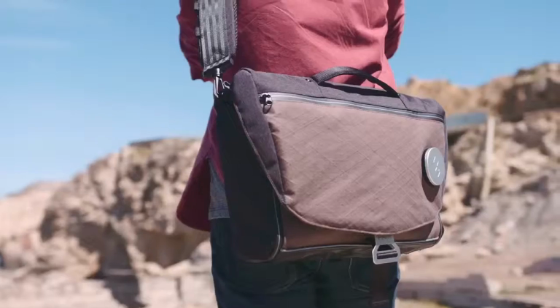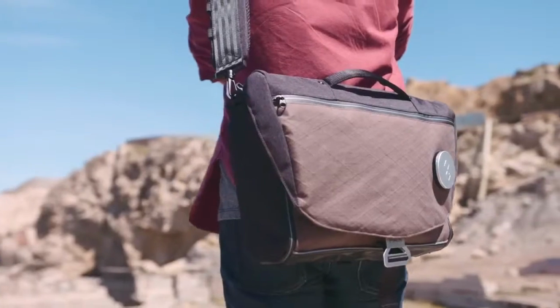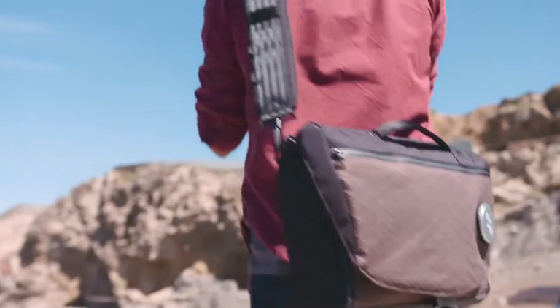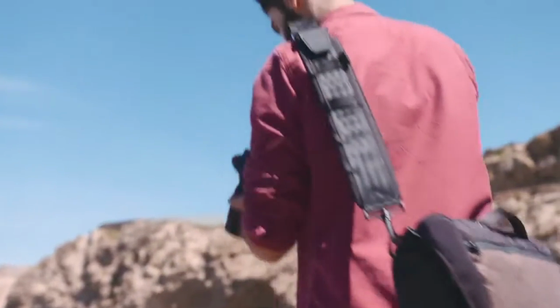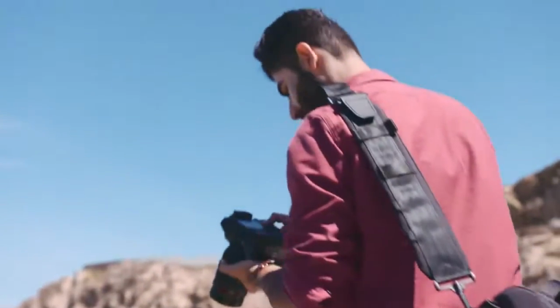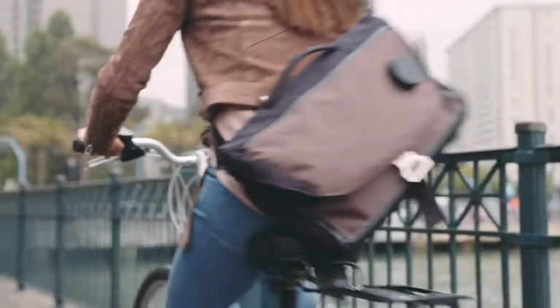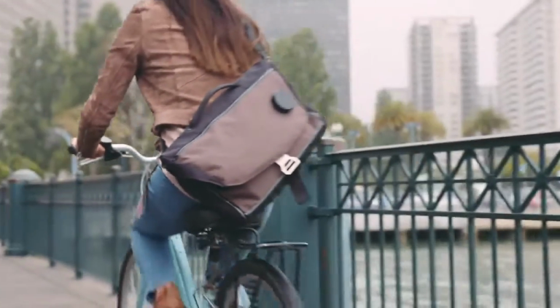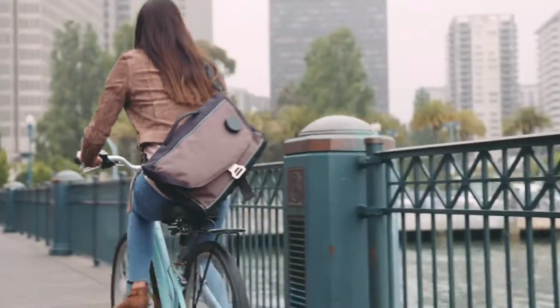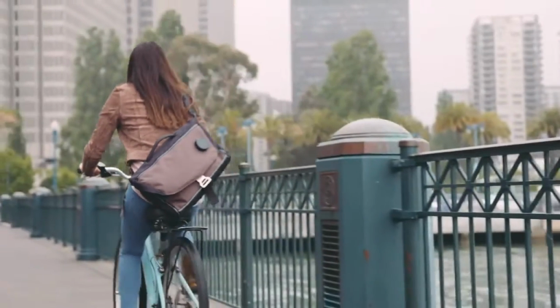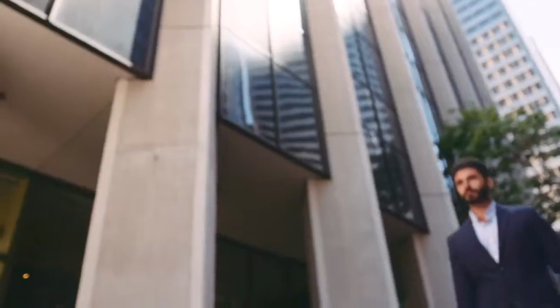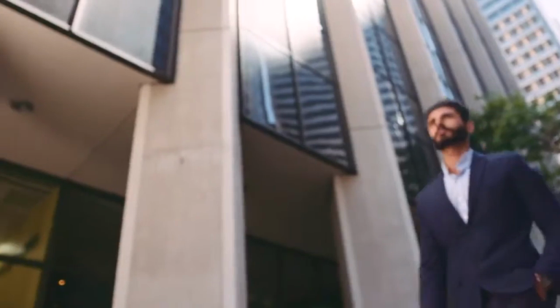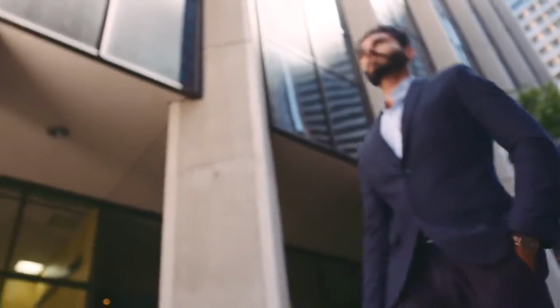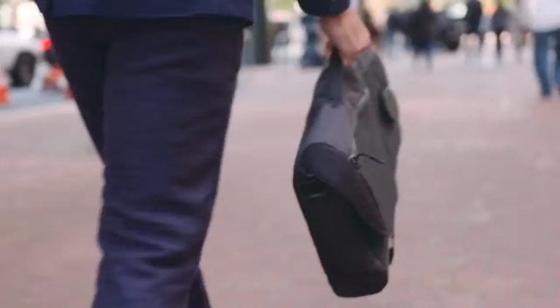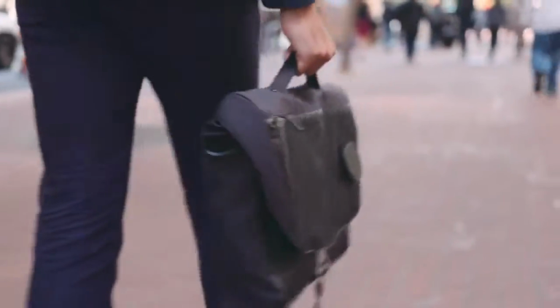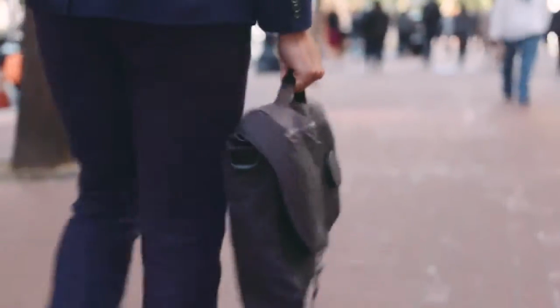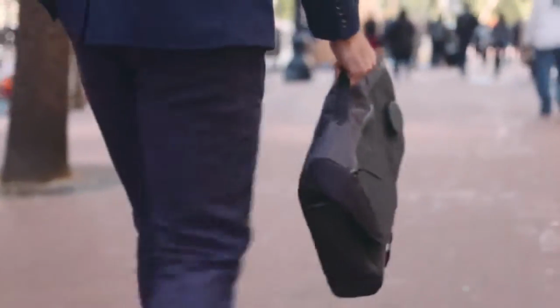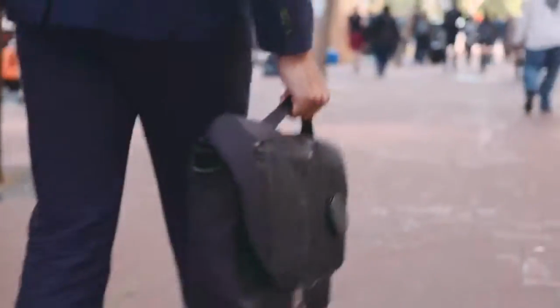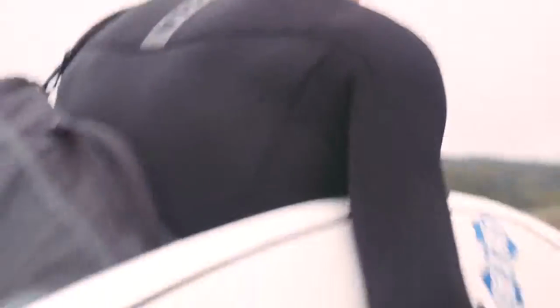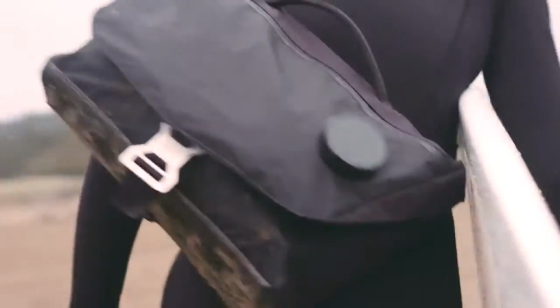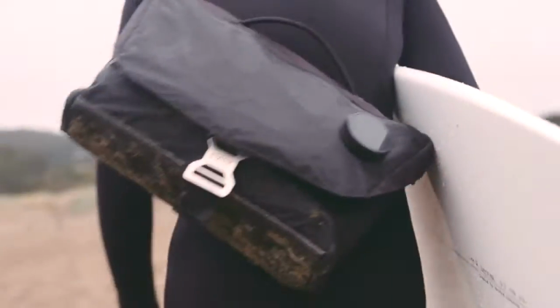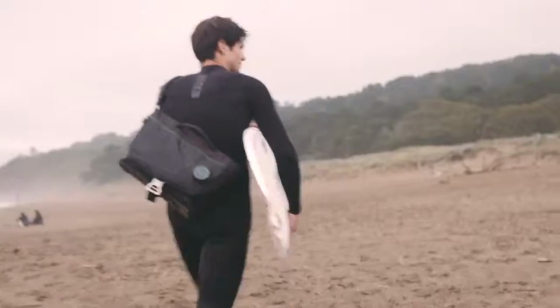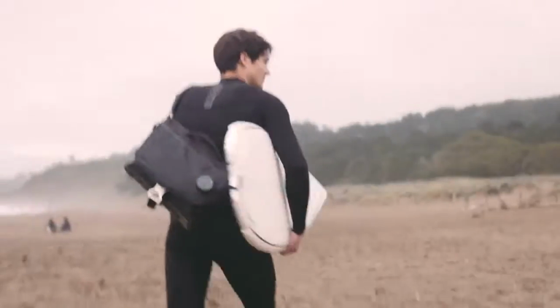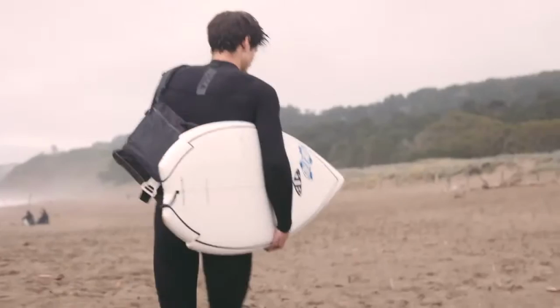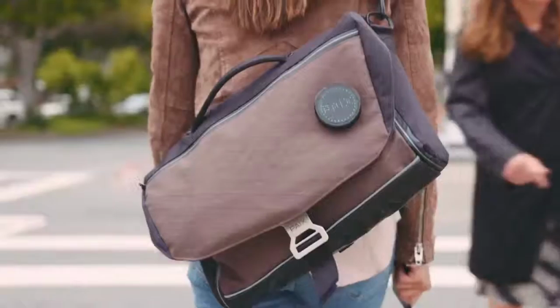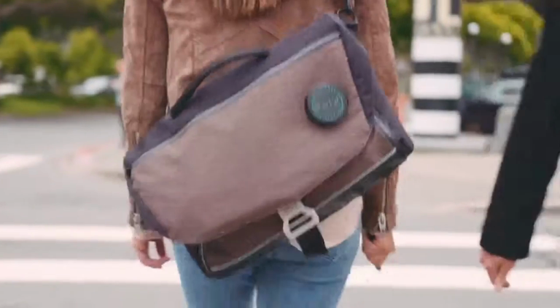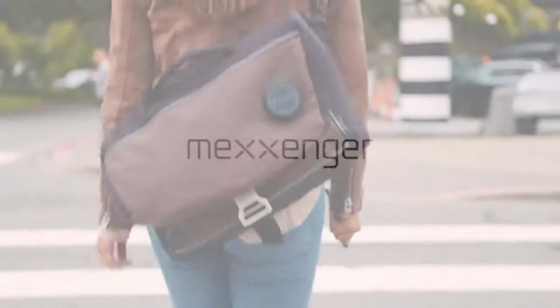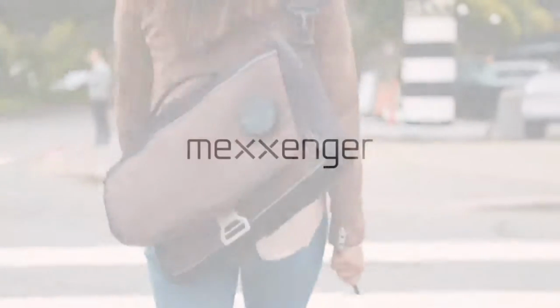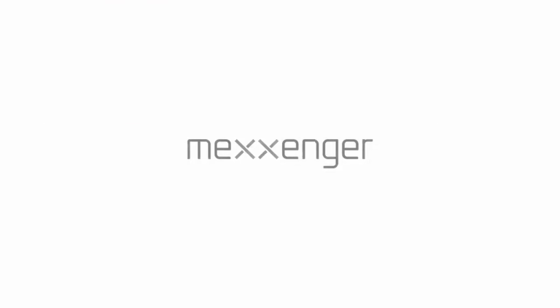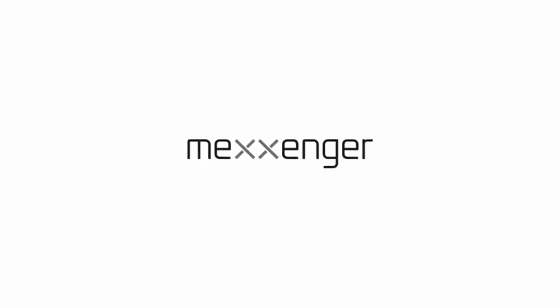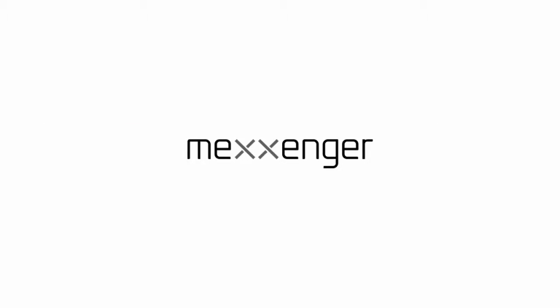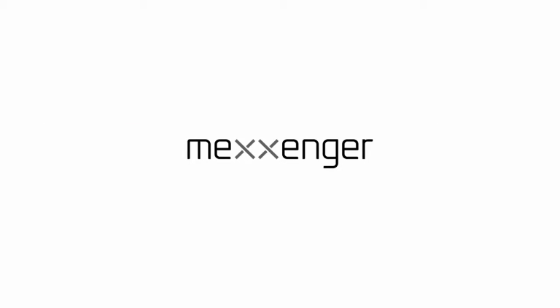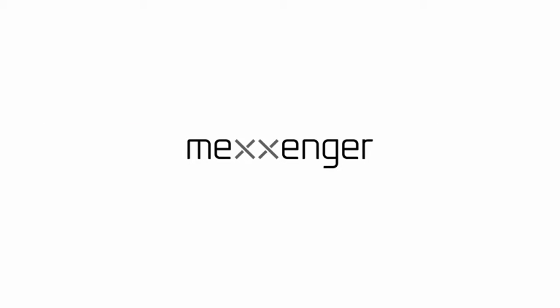We've already completed the design and prototype. Now we need your support to bring Messenger into your hands. Join us and let's make the ultimate smart Messenger bag even better. Pledge now and share with your friends.